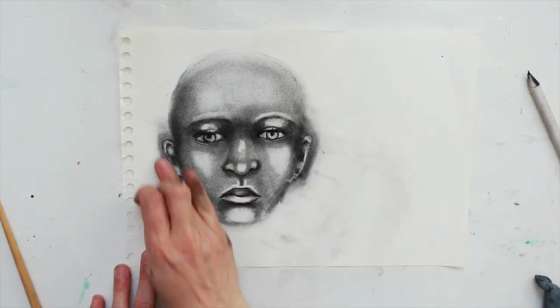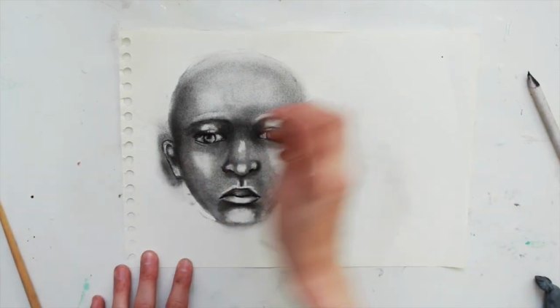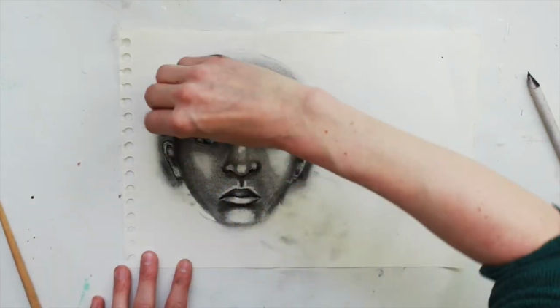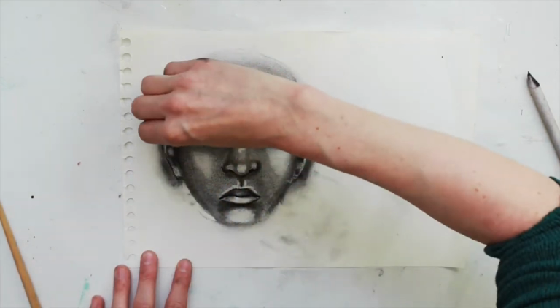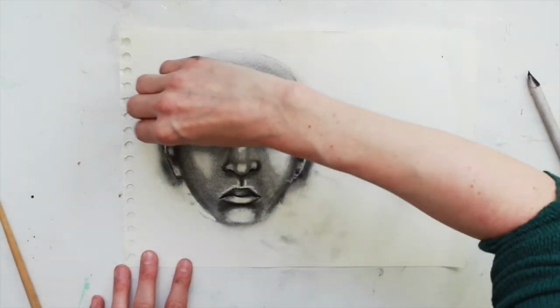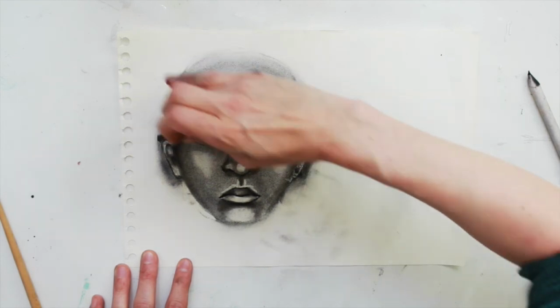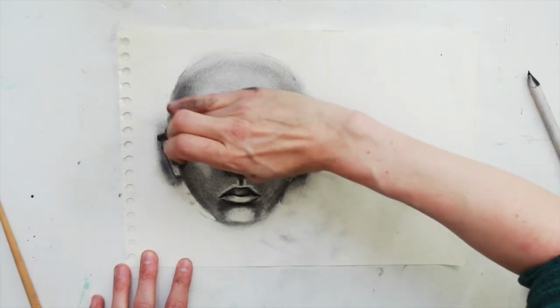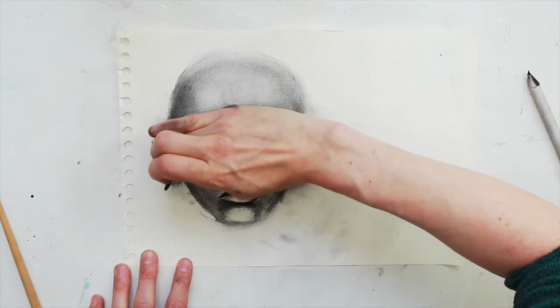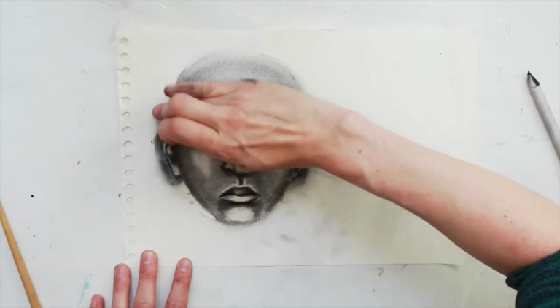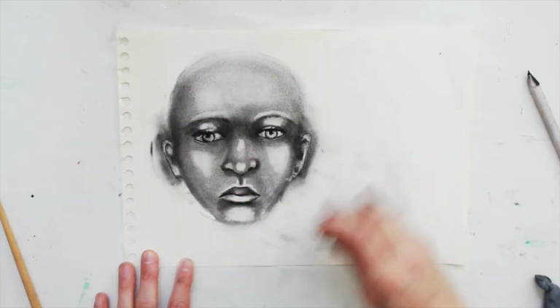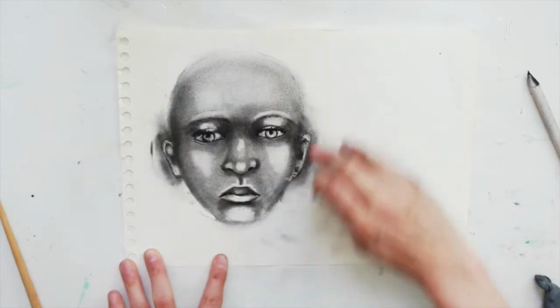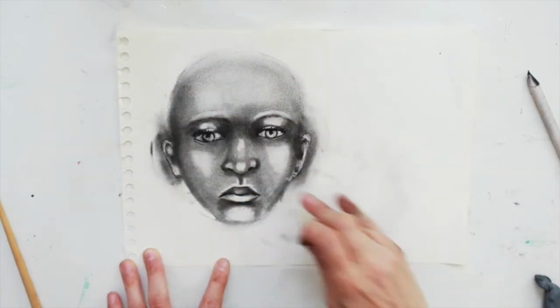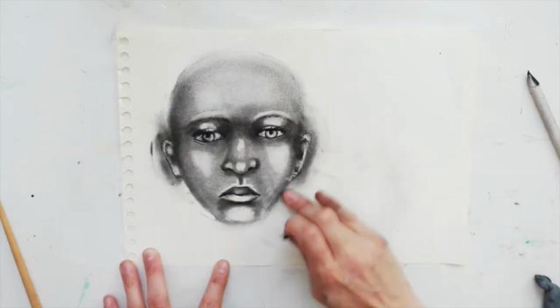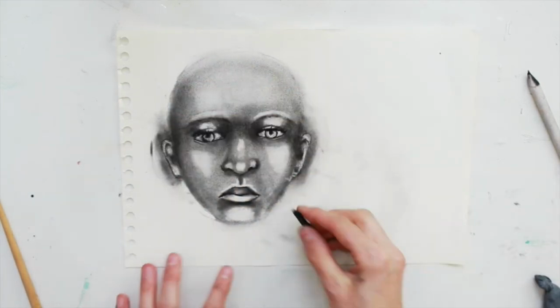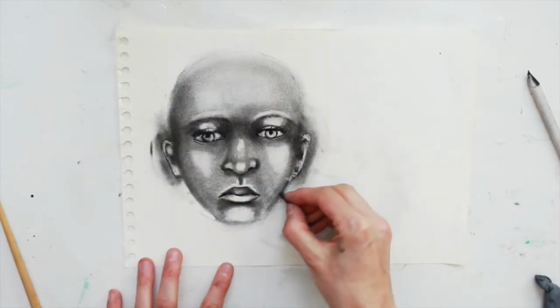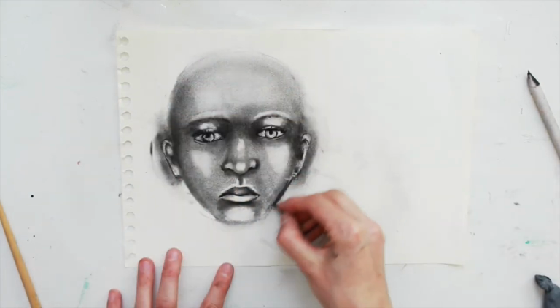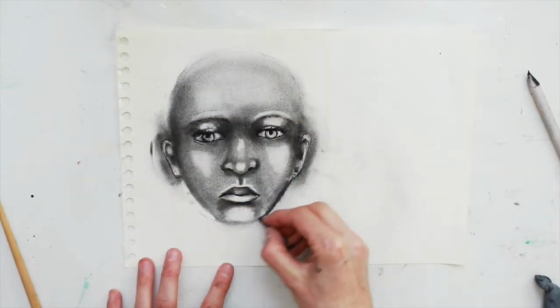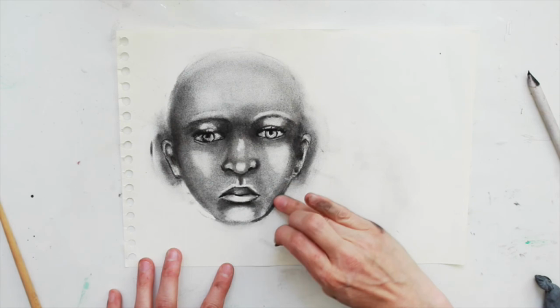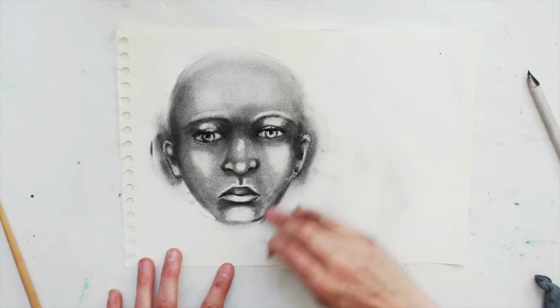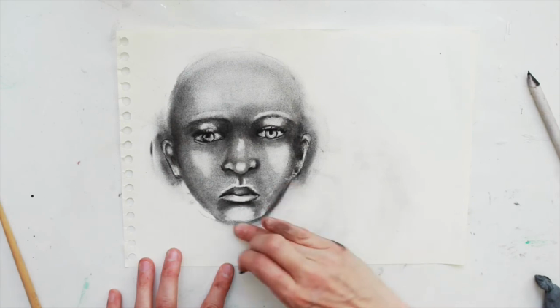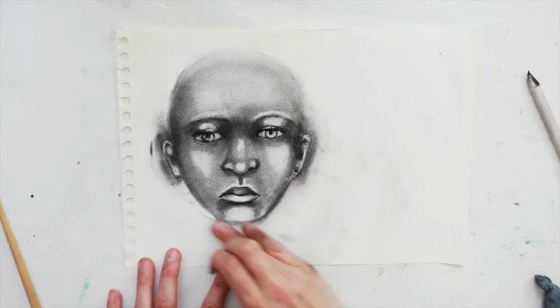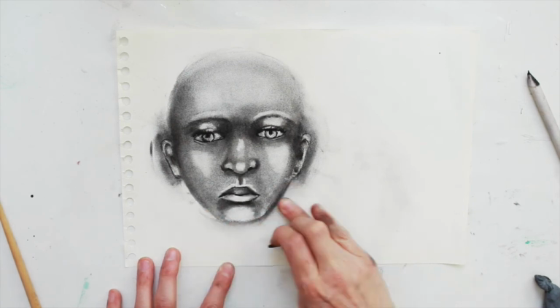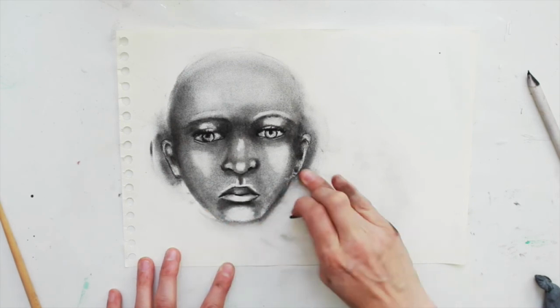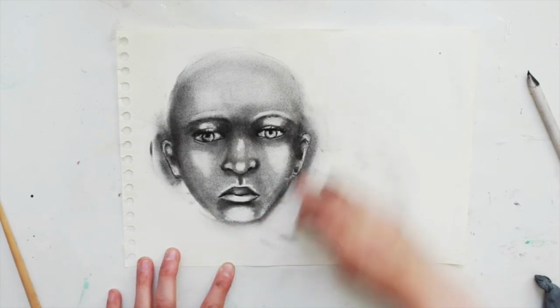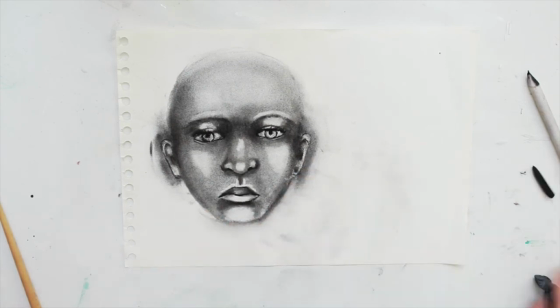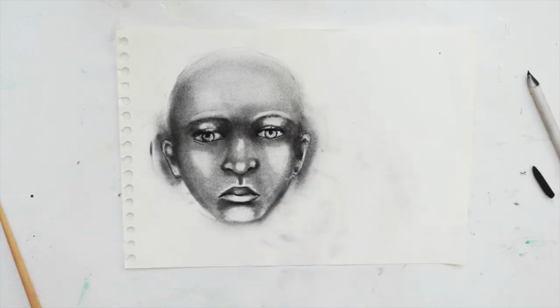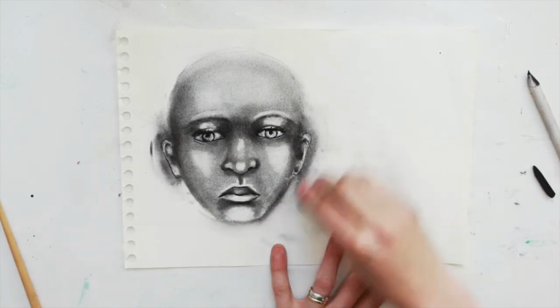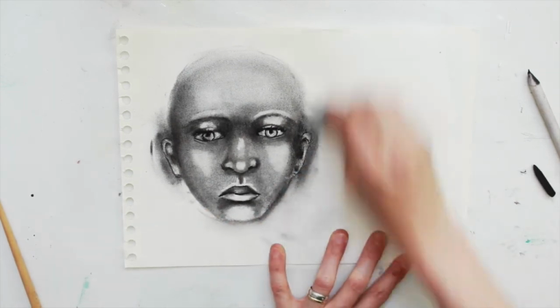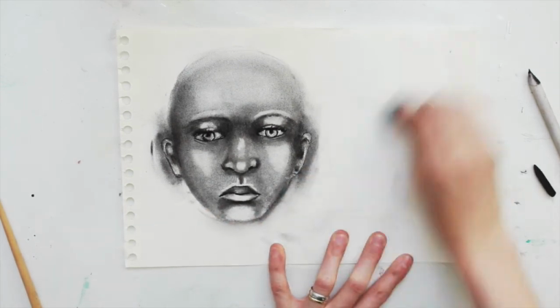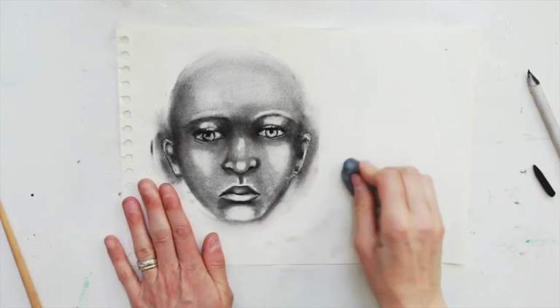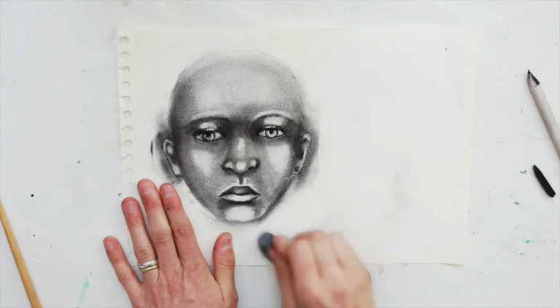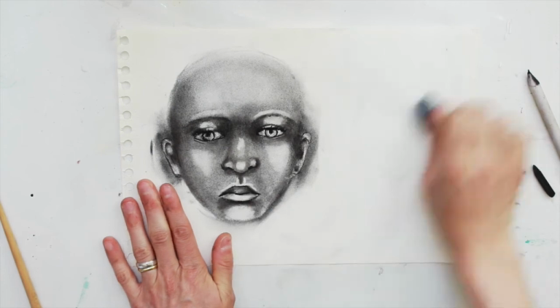Just to give them more of a three-dimensional look and essentially remove some of the charcoal line to give it more of a three-dimensional effect.